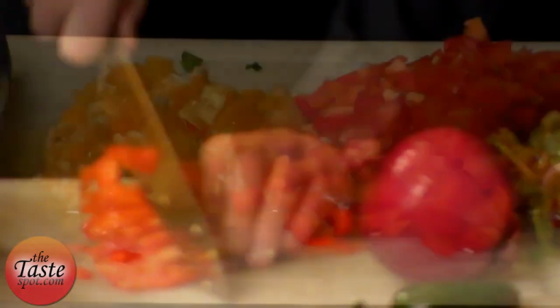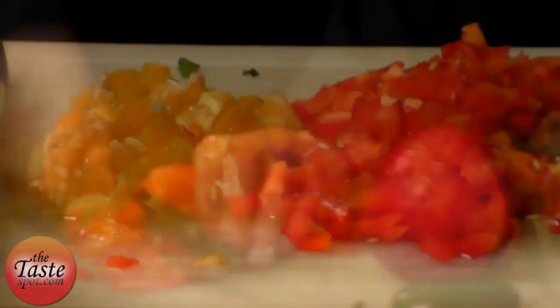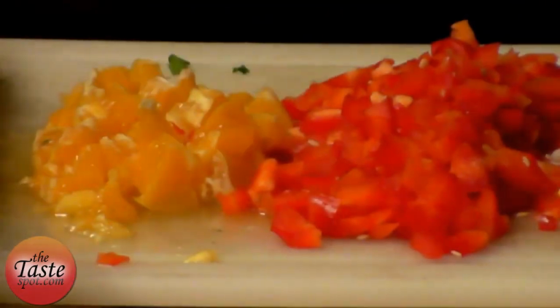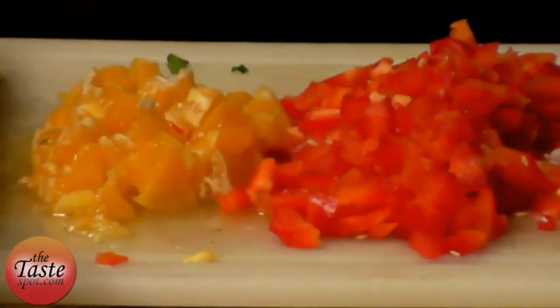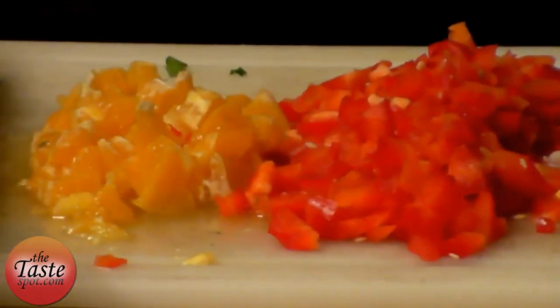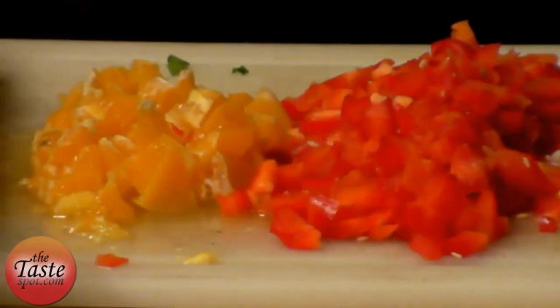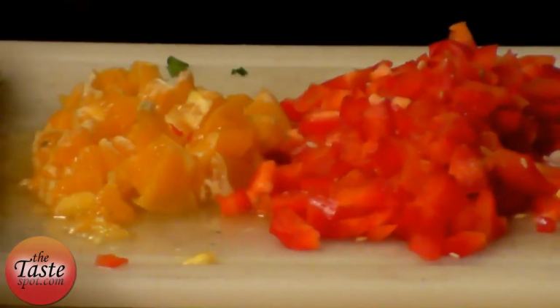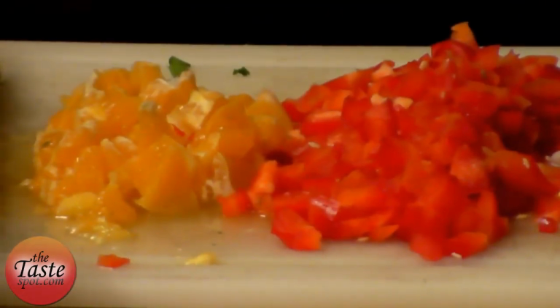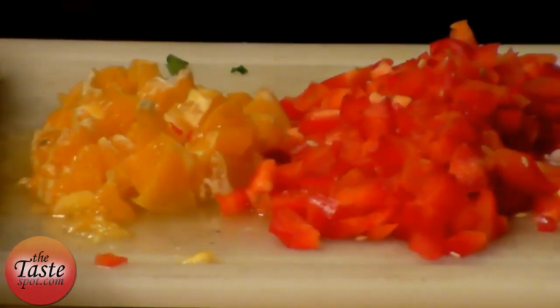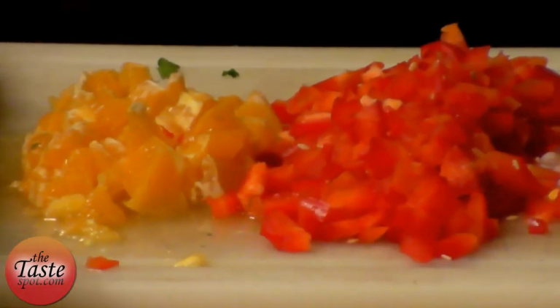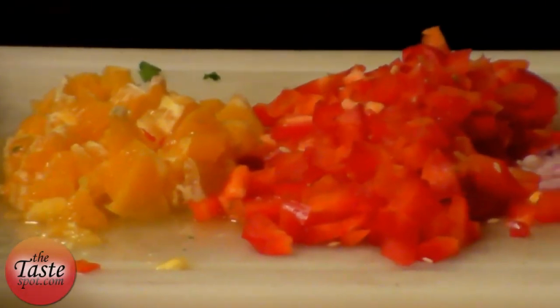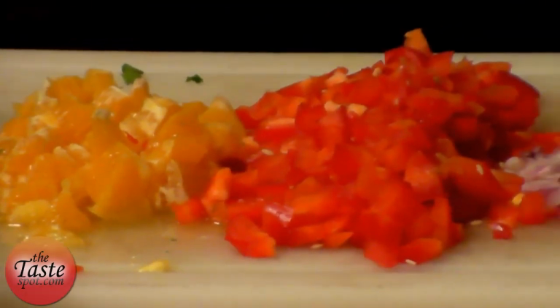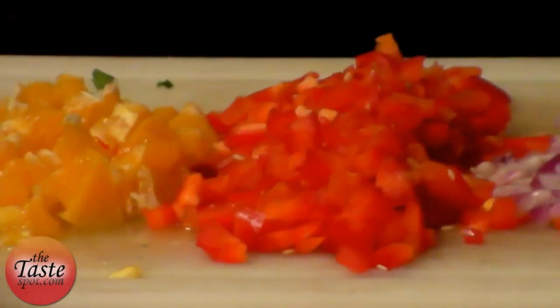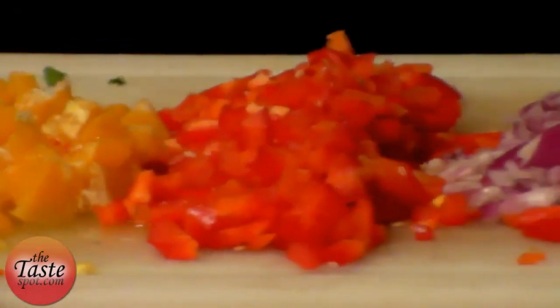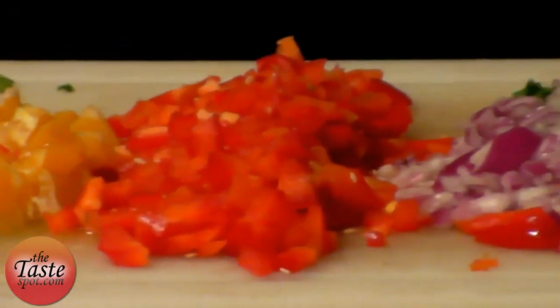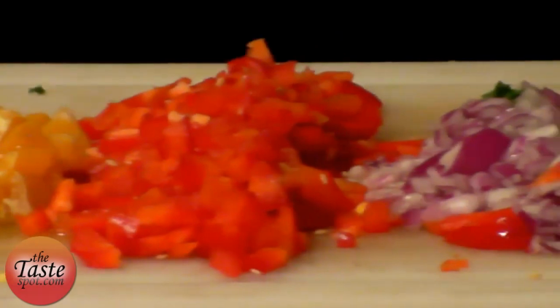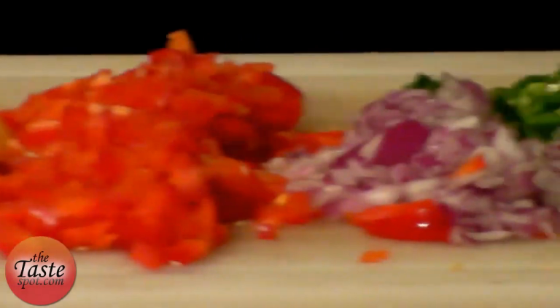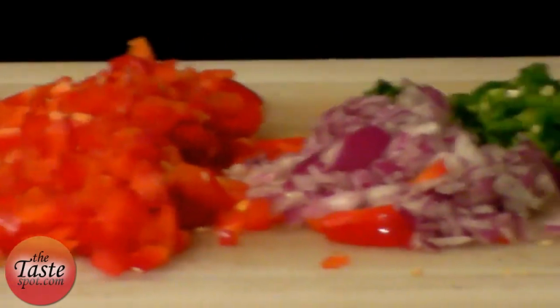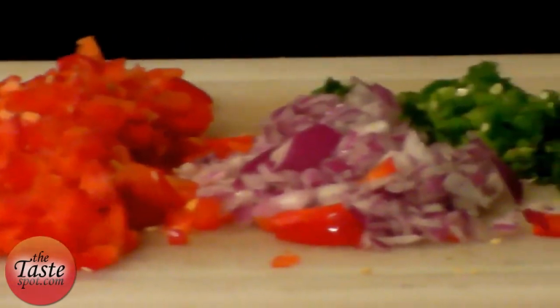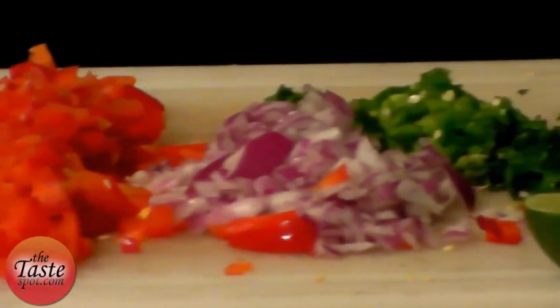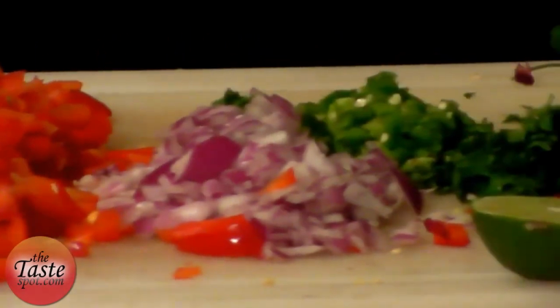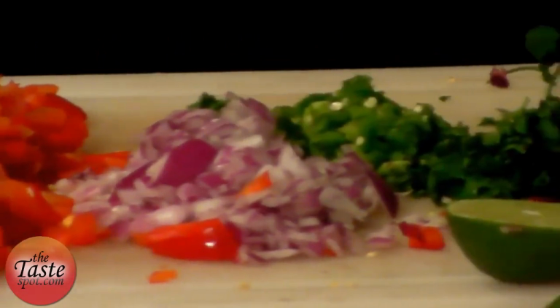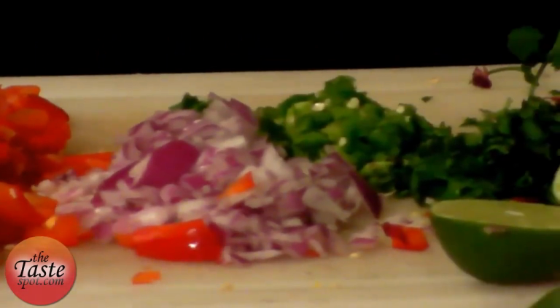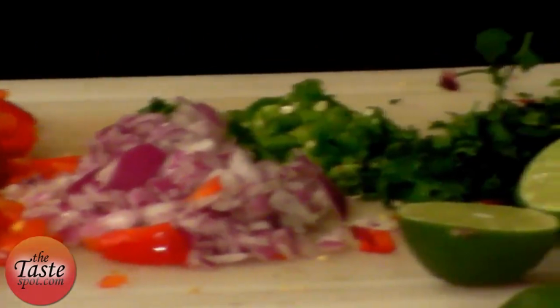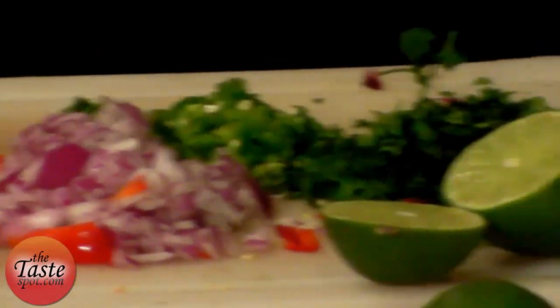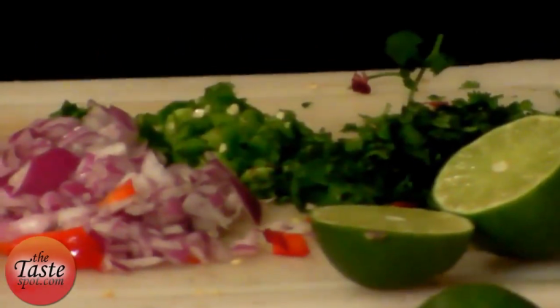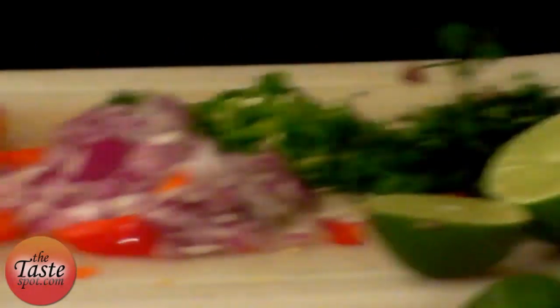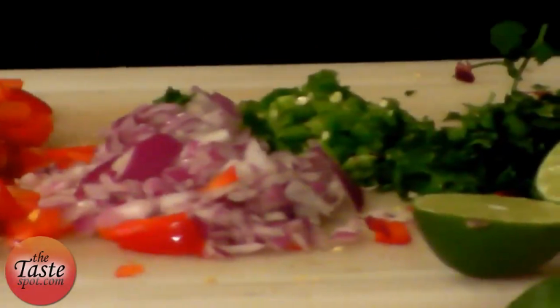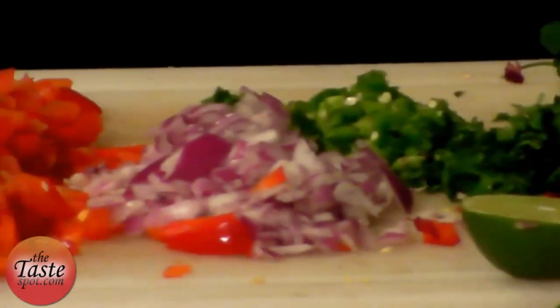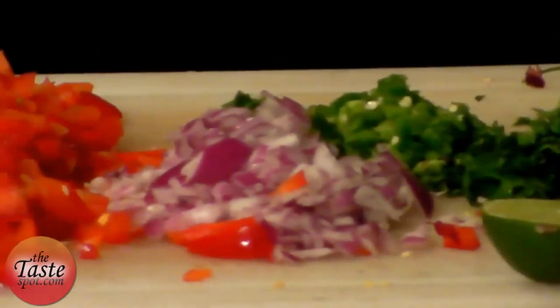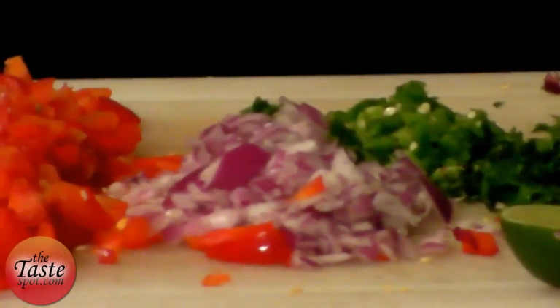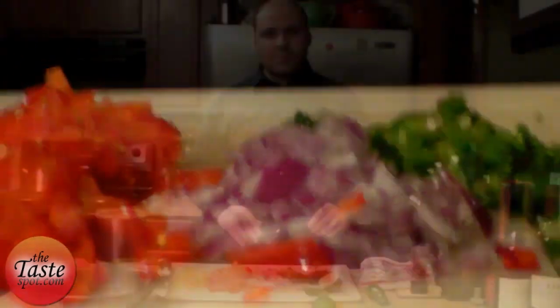We have all our fruits and vegetables nicely chopped: the orange — not puree, just chopped nicely — red pepper, red onion, cilantro, jalapeño pepper, and some fresh lime right there.